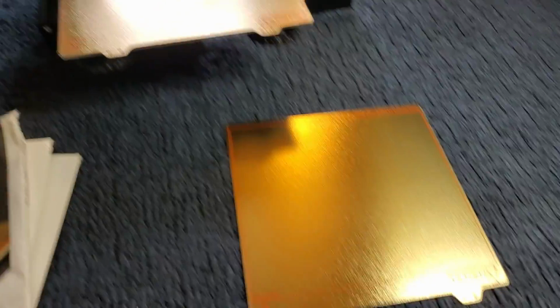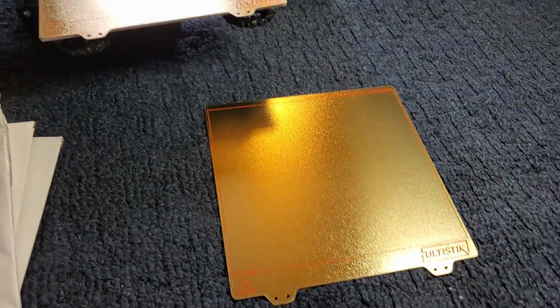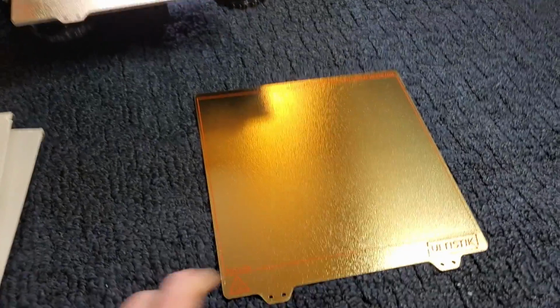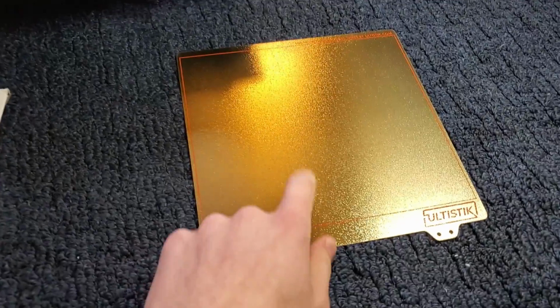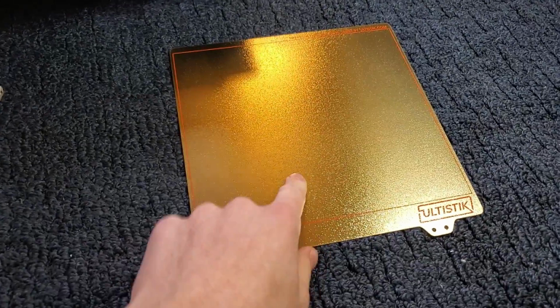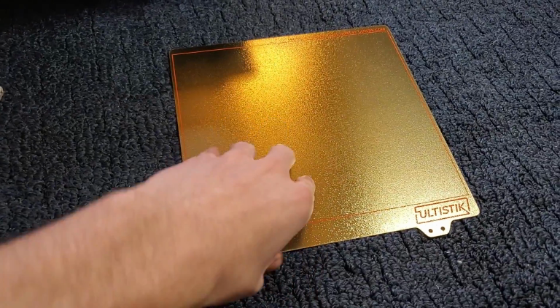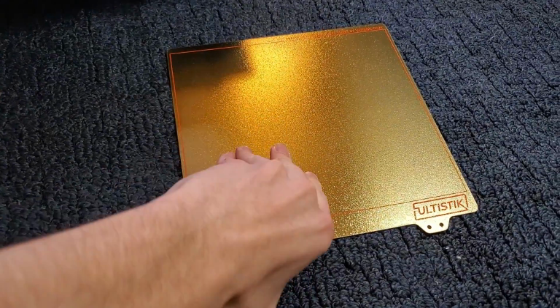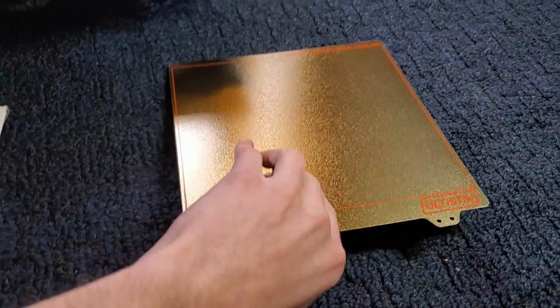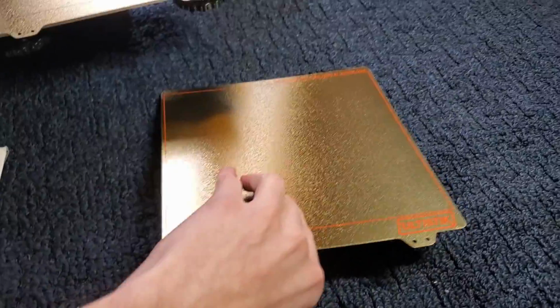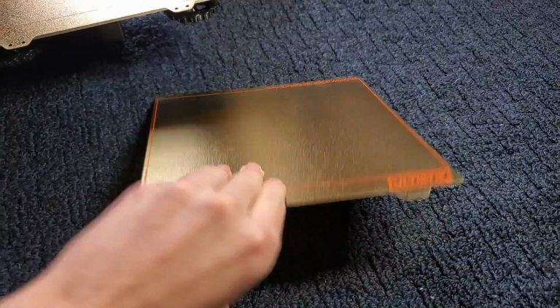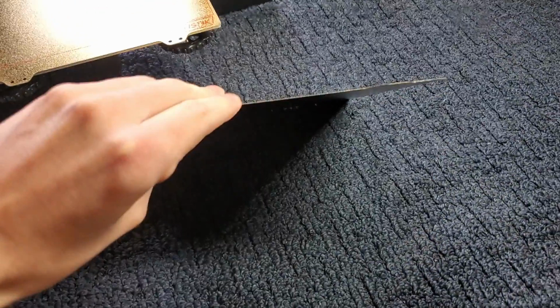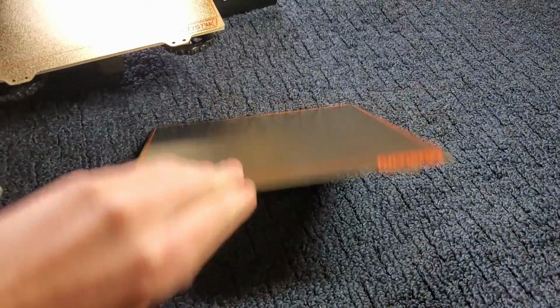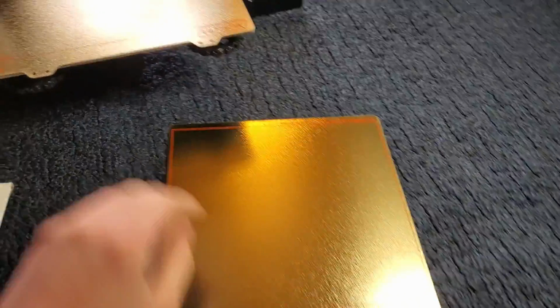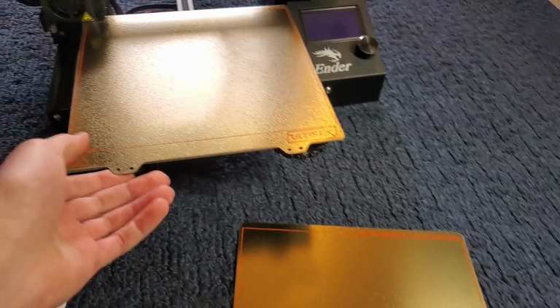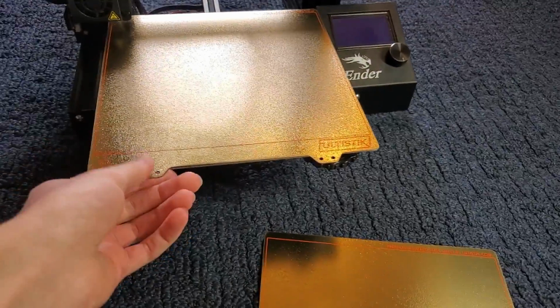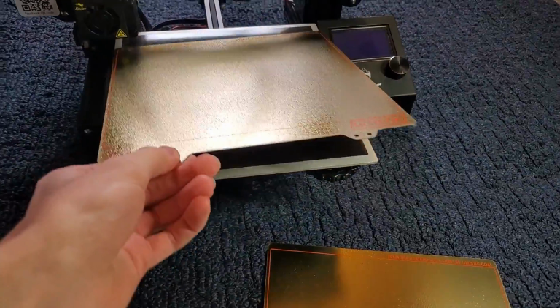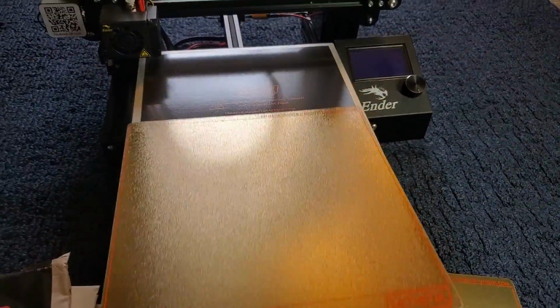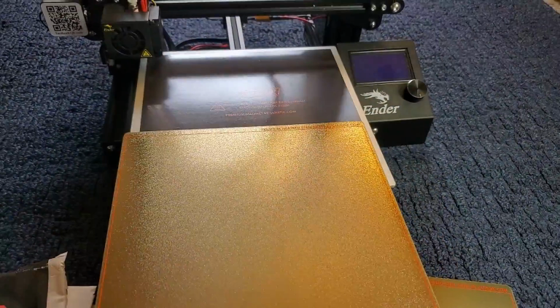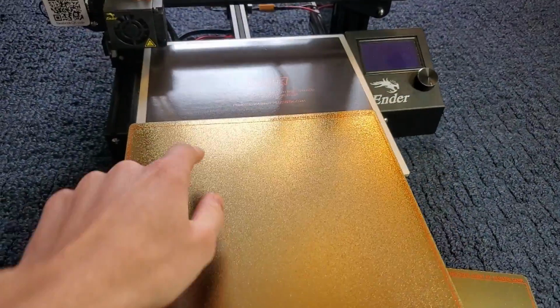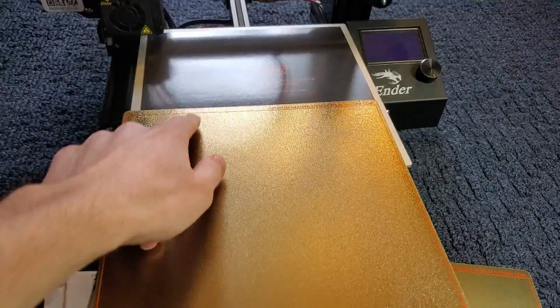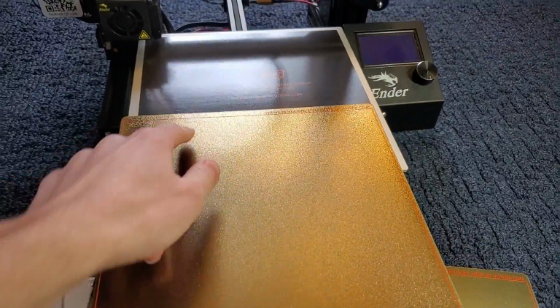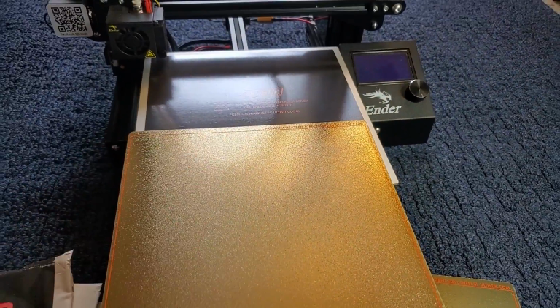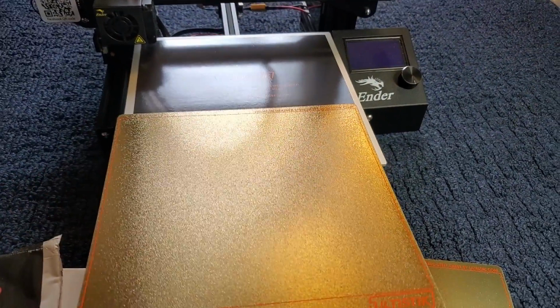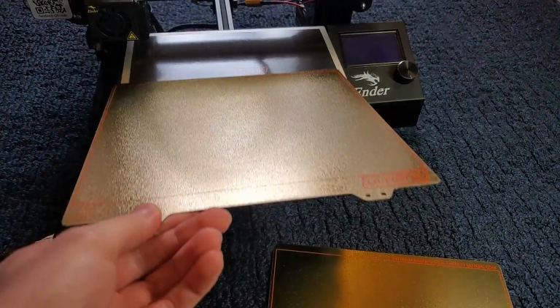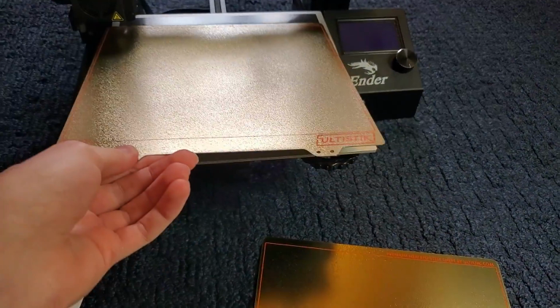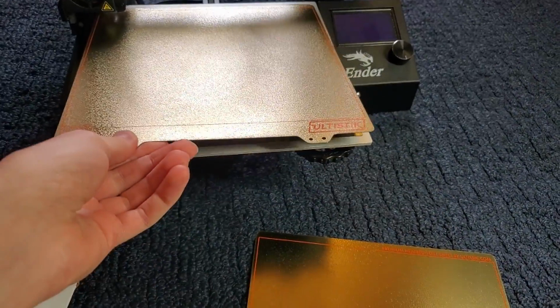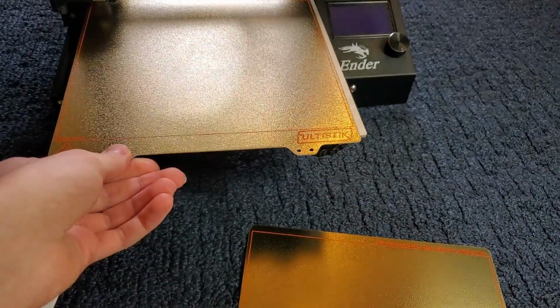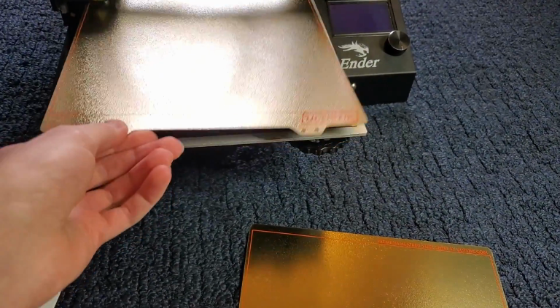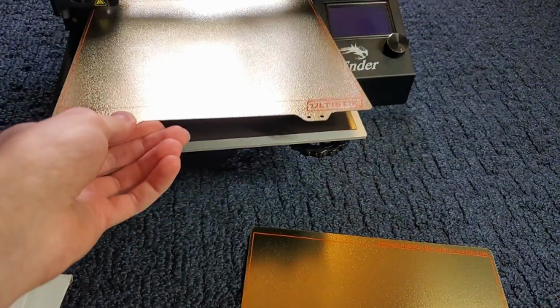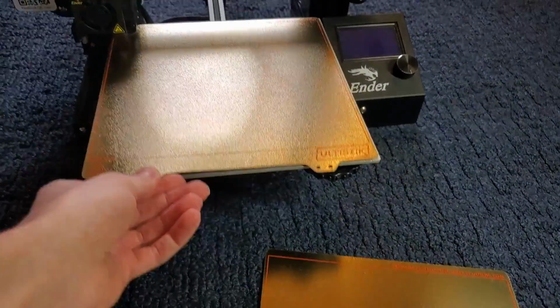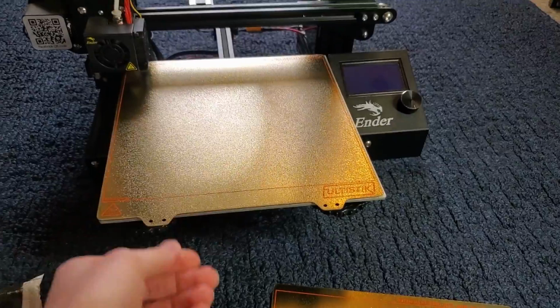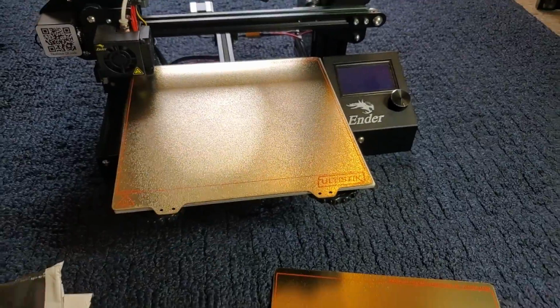The steel sheet is about $45 and the magnetic base is about $13, so you can get these right now at filament1.com.